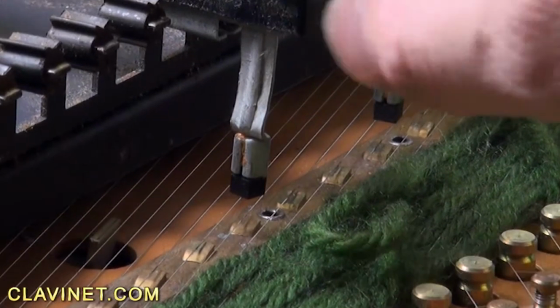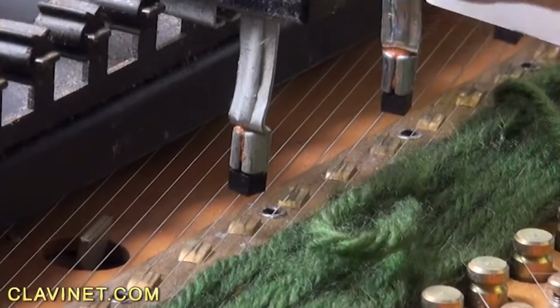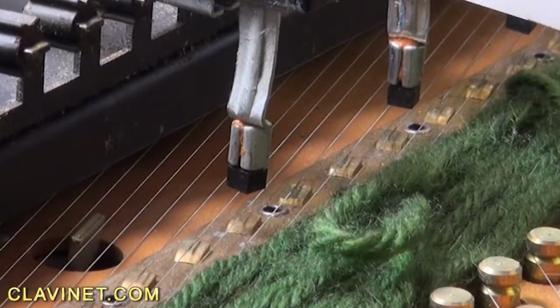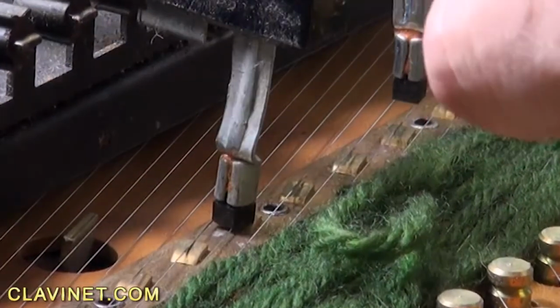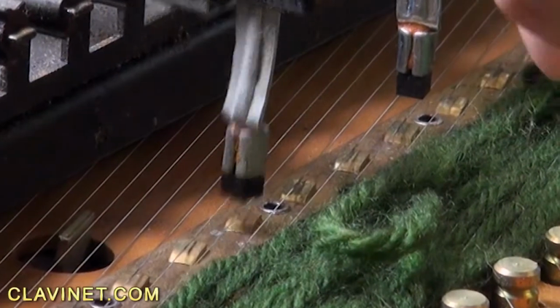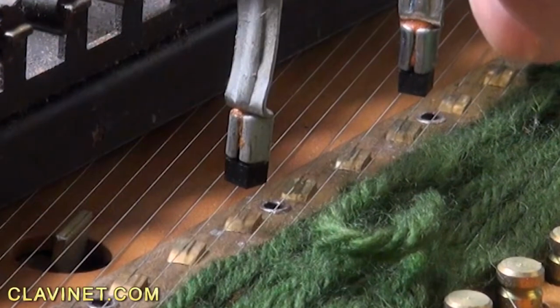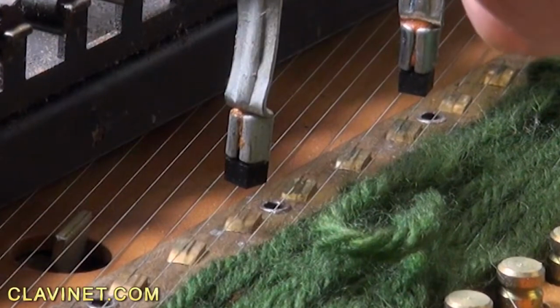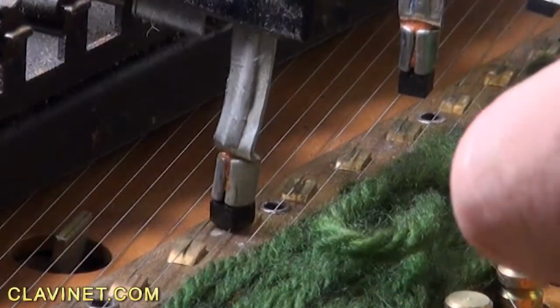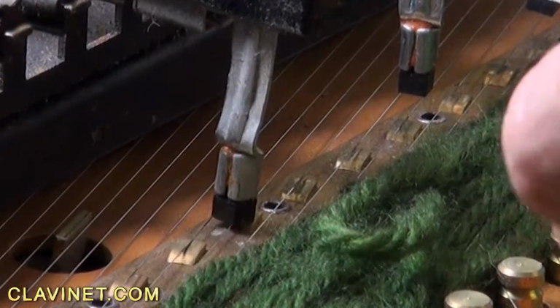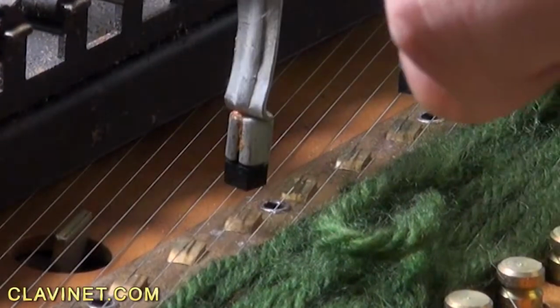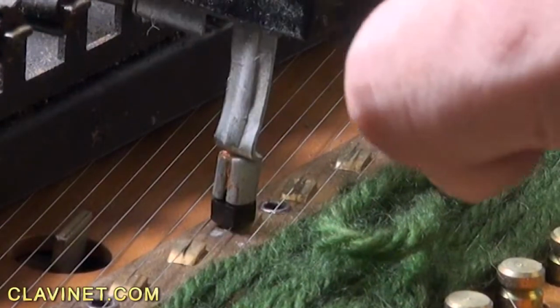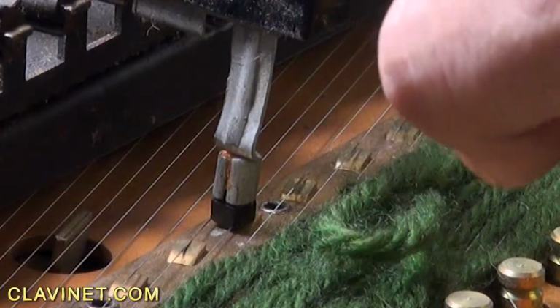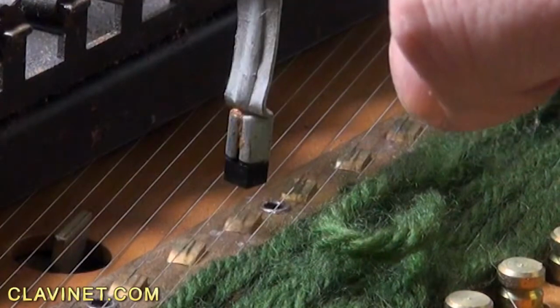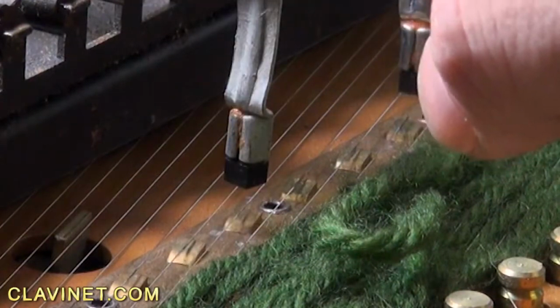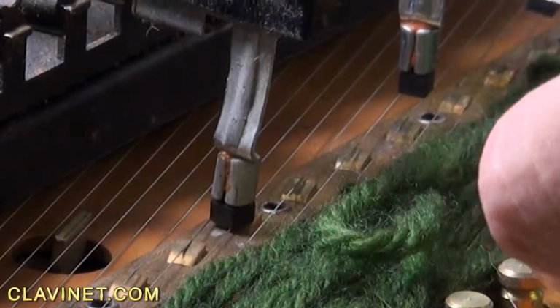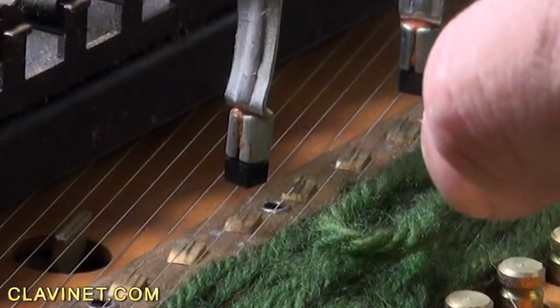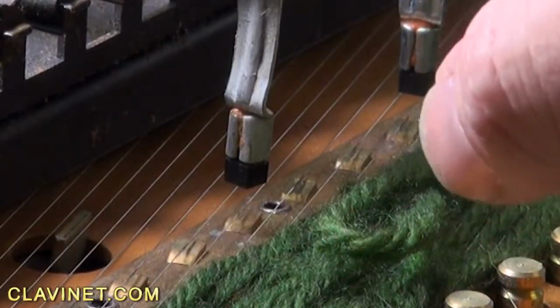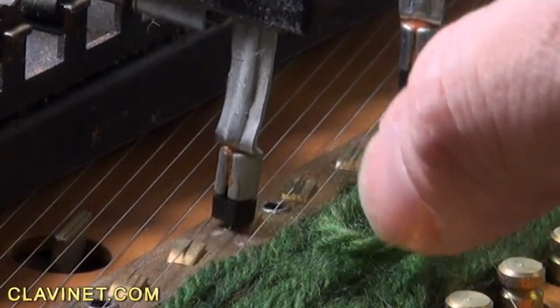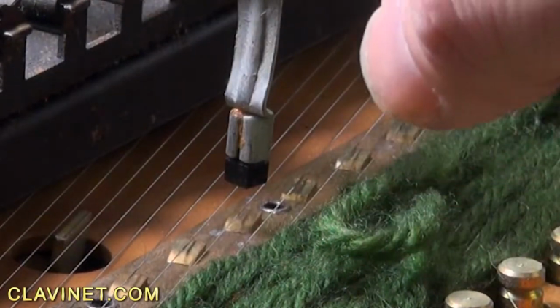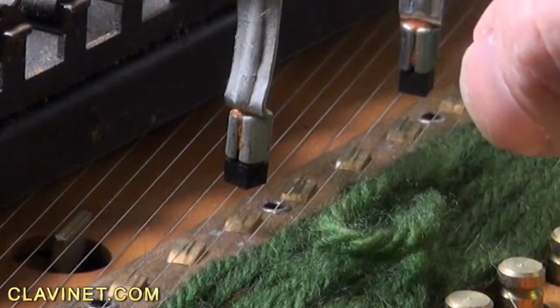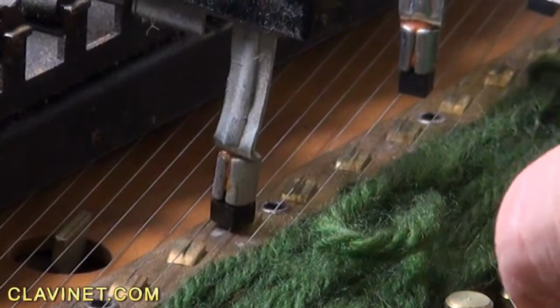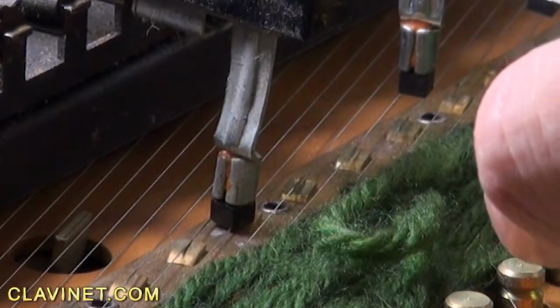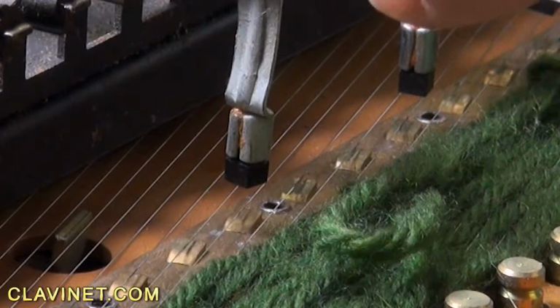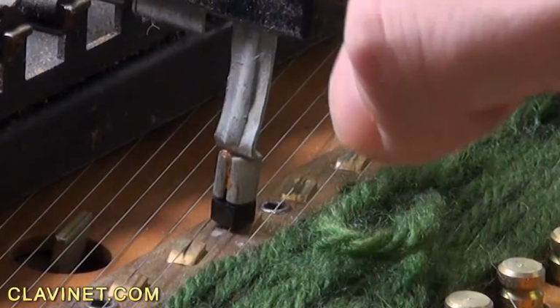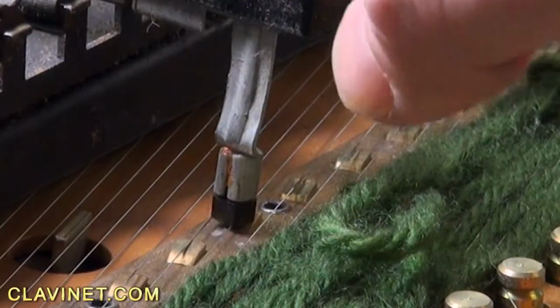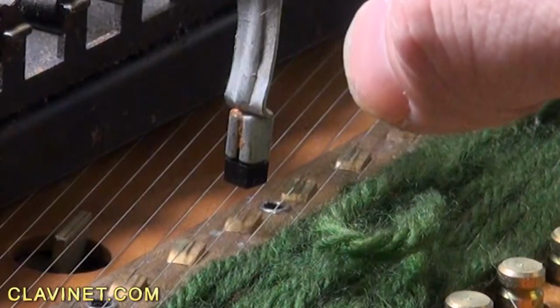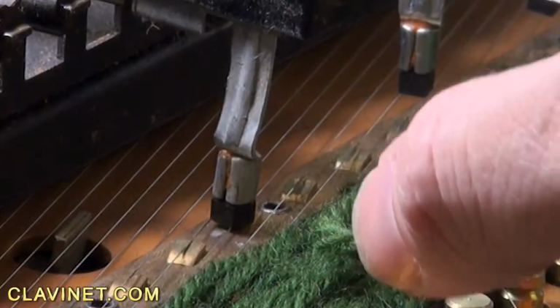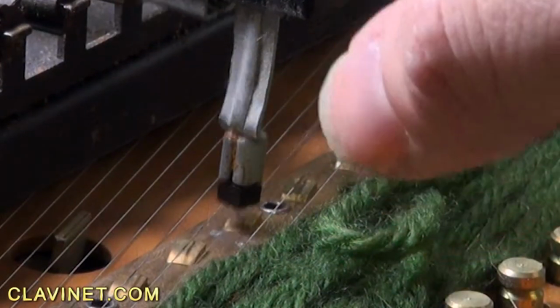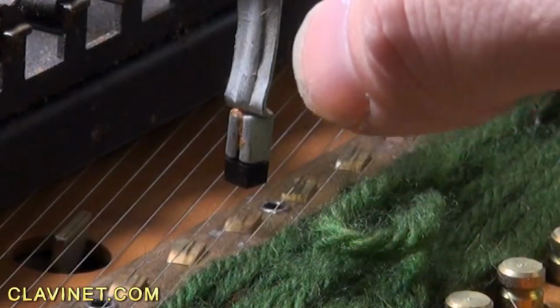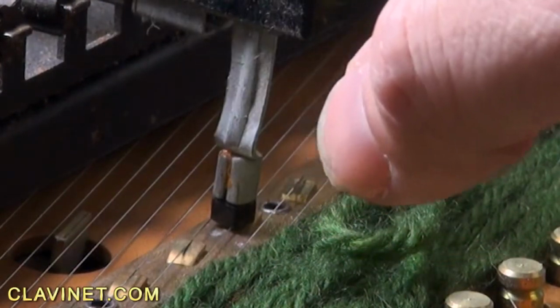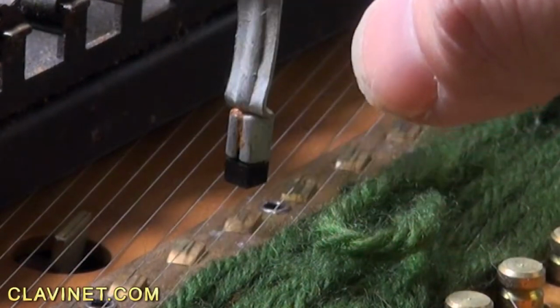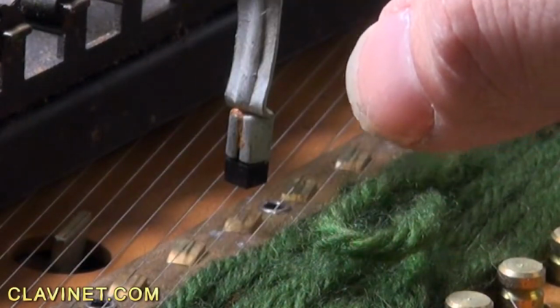In this case, you can see the hammer tip hitting the adjacent string. In bad cases, the hammer tip may not strike the string at all or only partially depress the string. This usually results in odd sounding notes, off pitch notes, or loss of sustain.